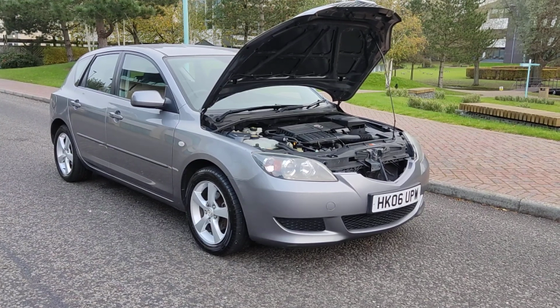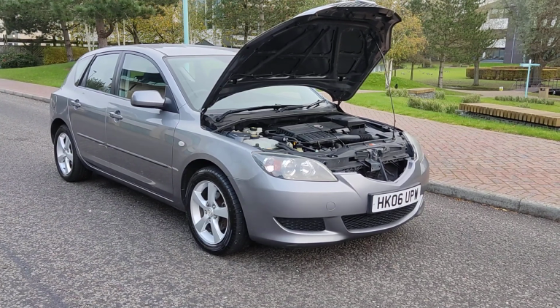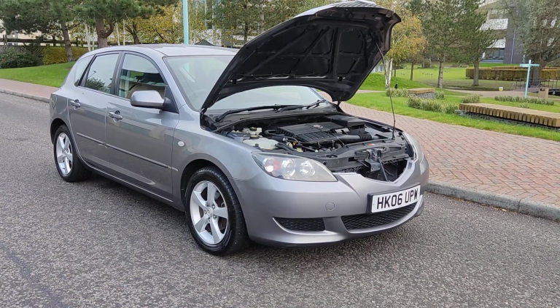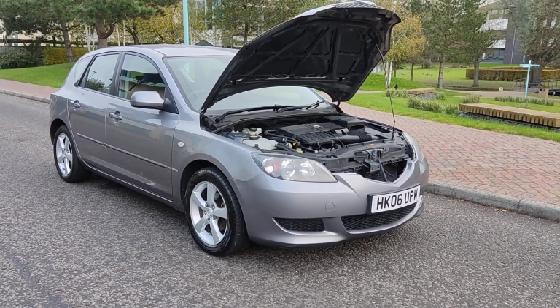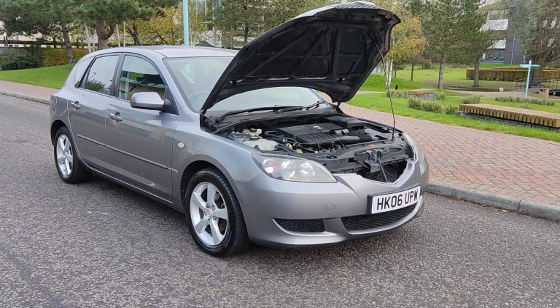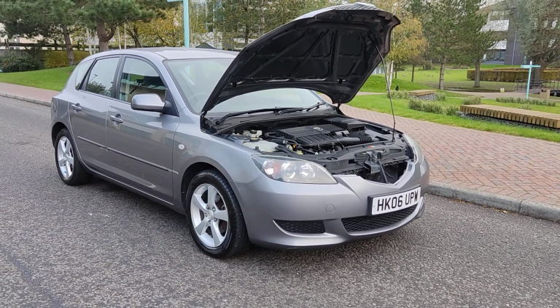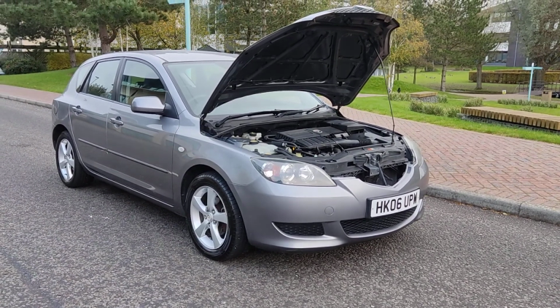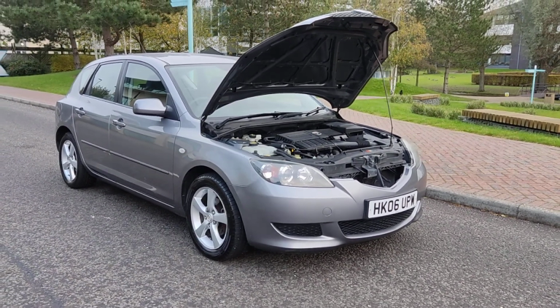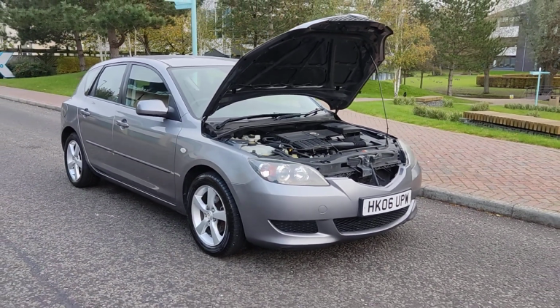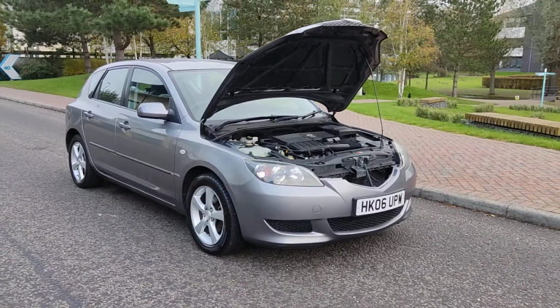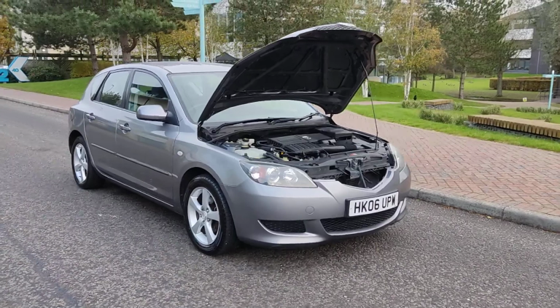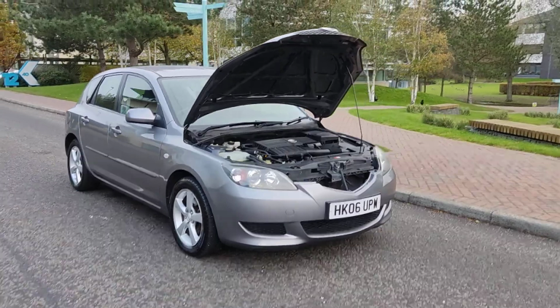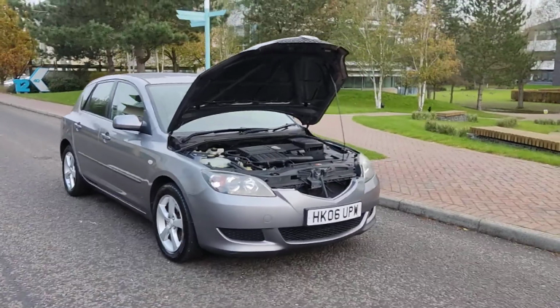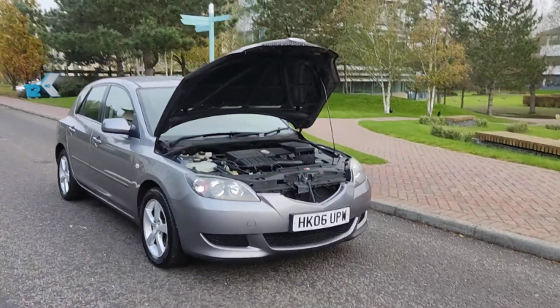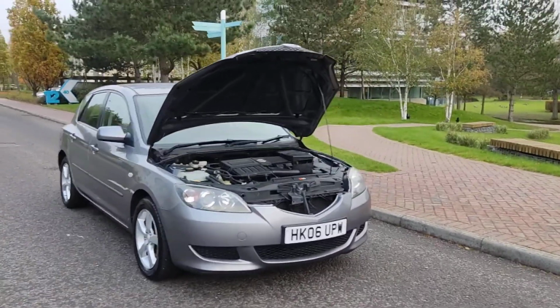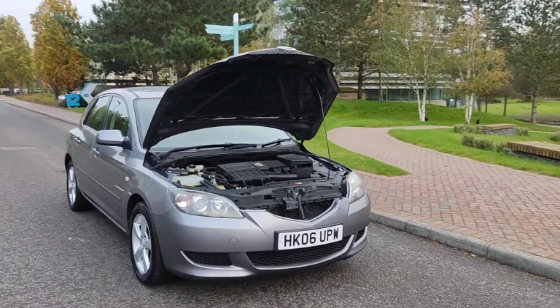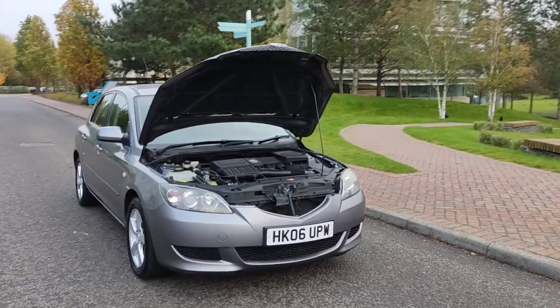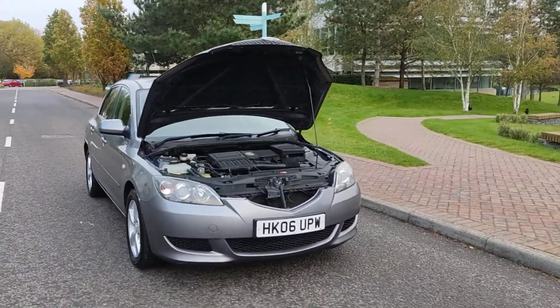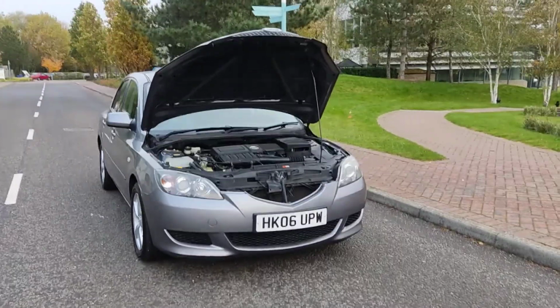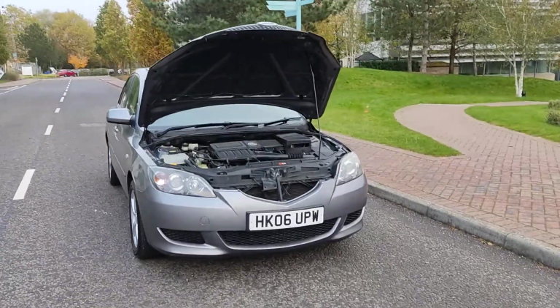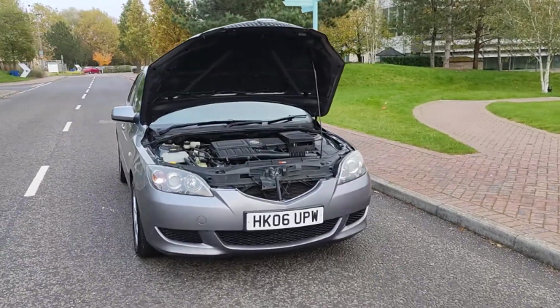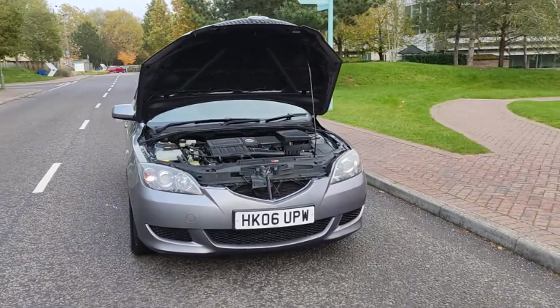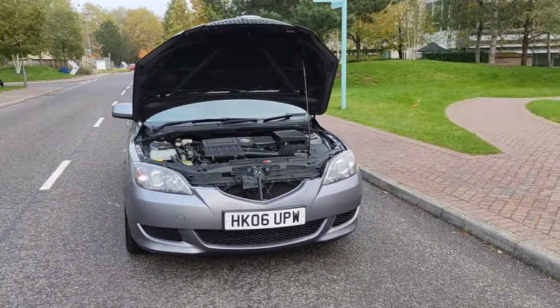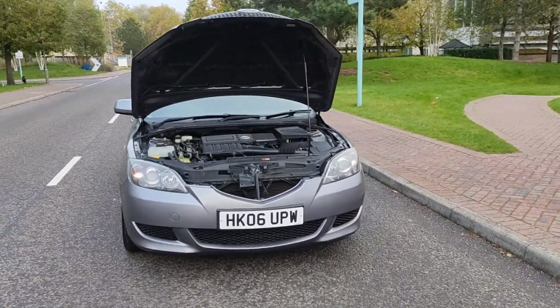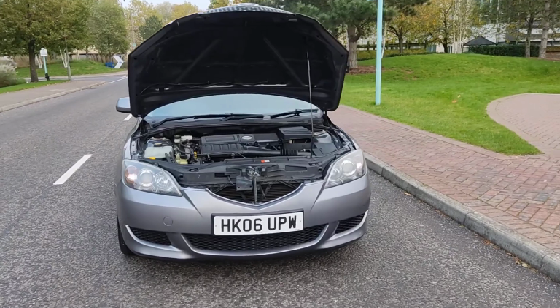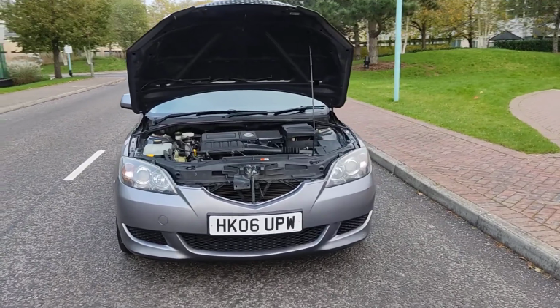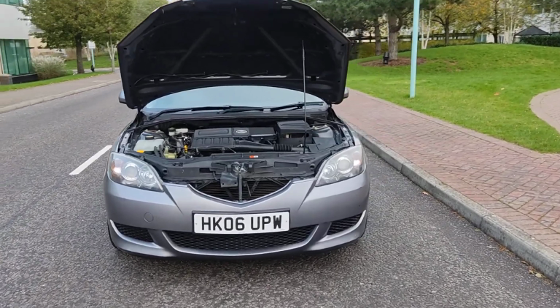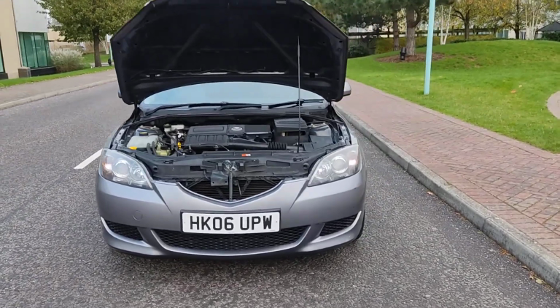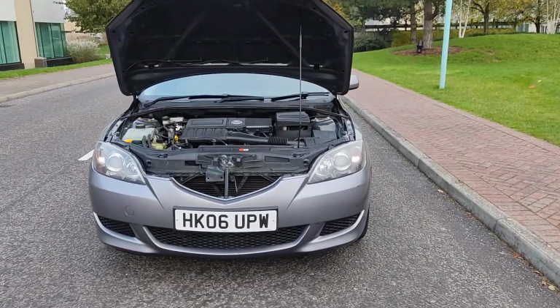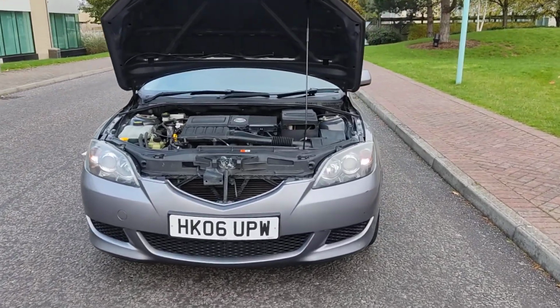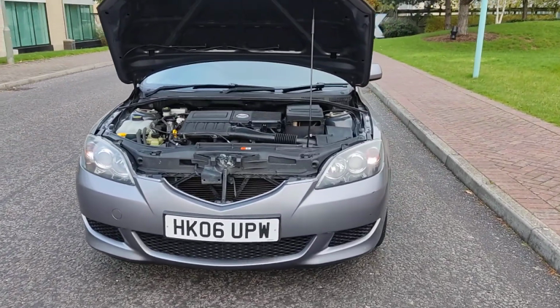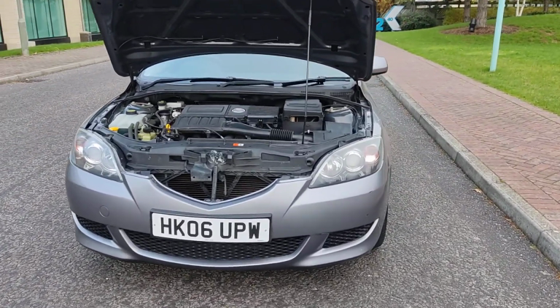HK06 UPW, grey Mazda 3 1.6 TS2, only 57,000 miles on the clock and only one former keeper.